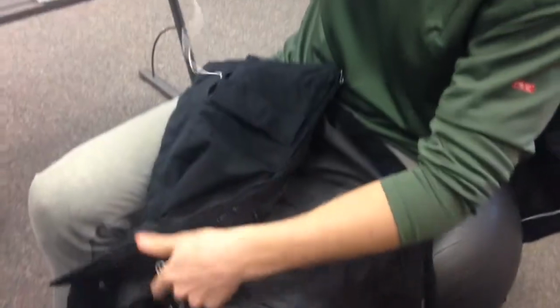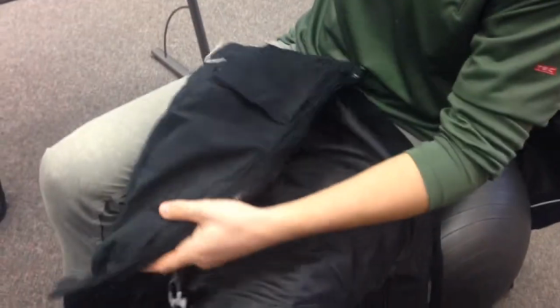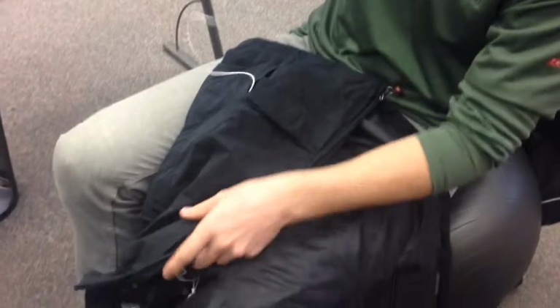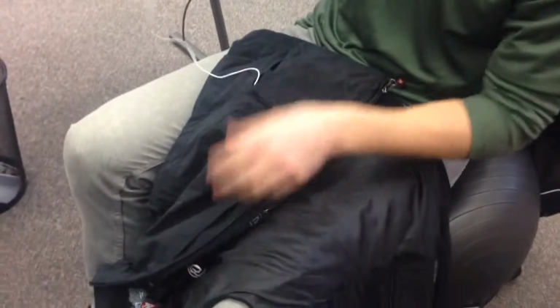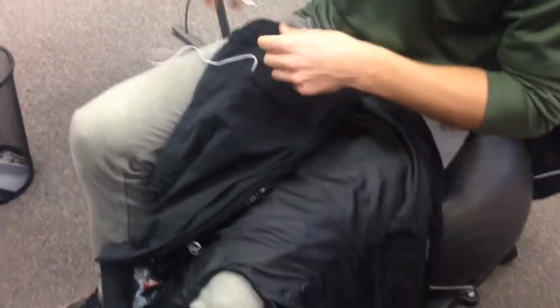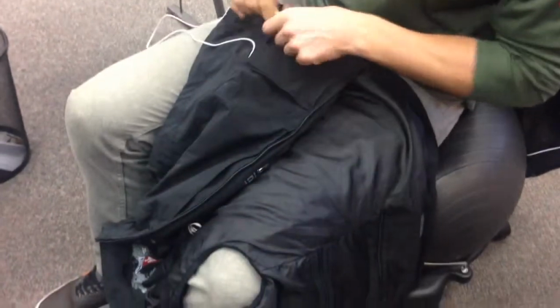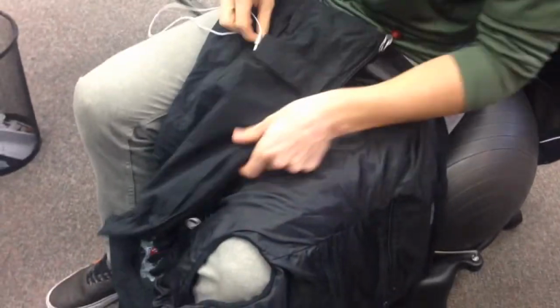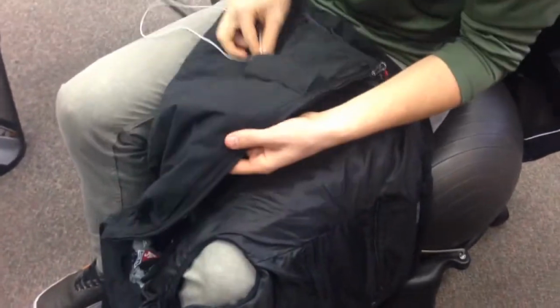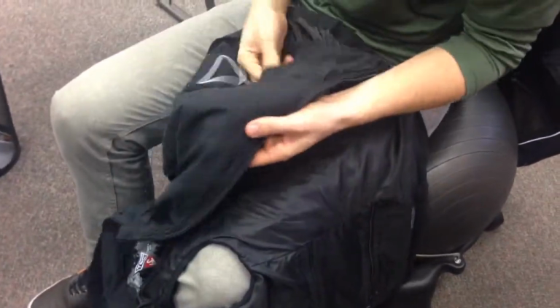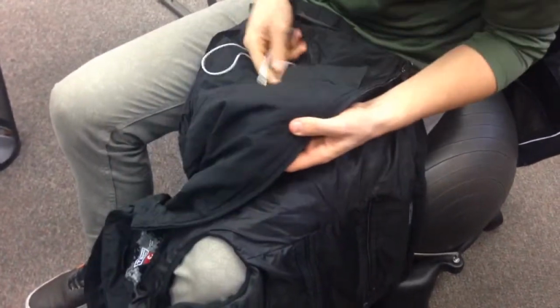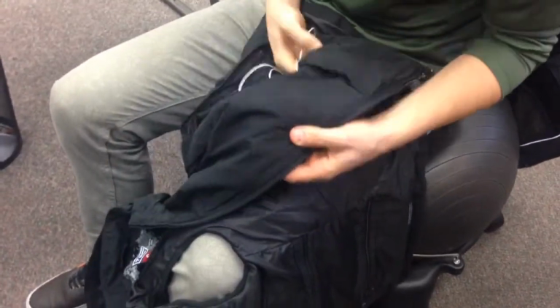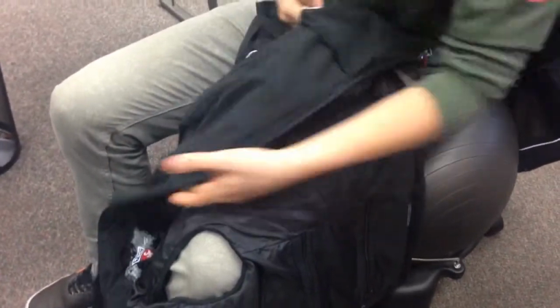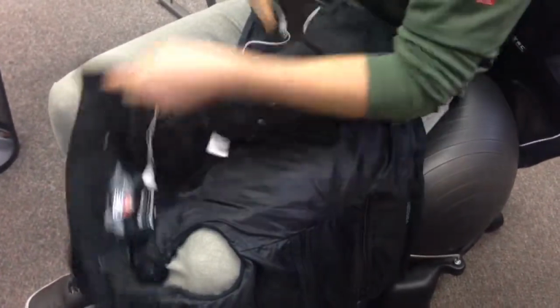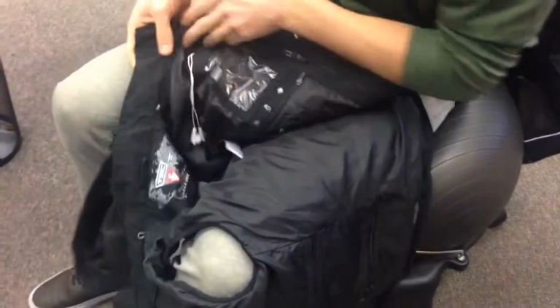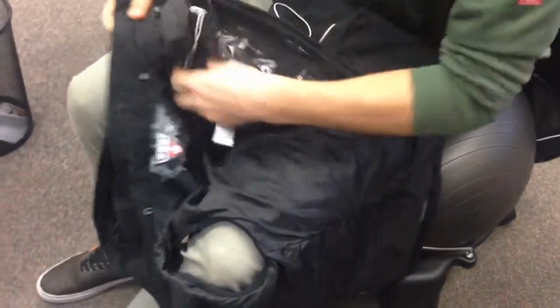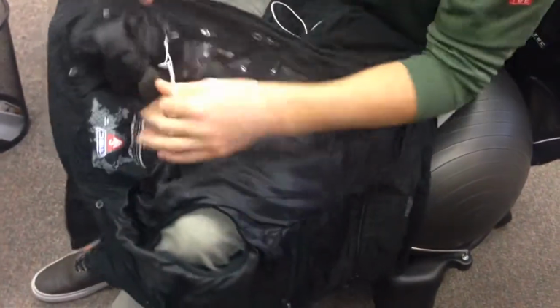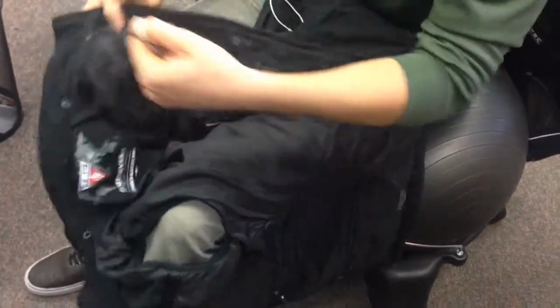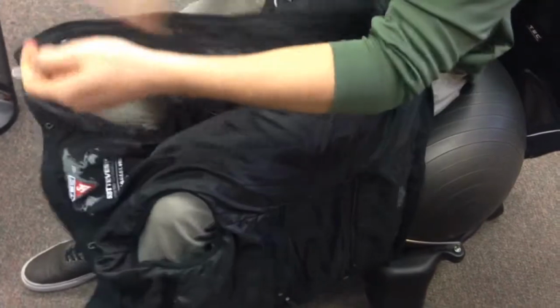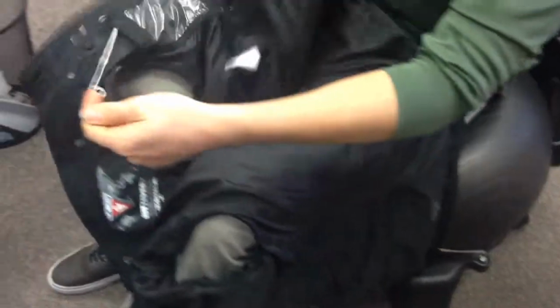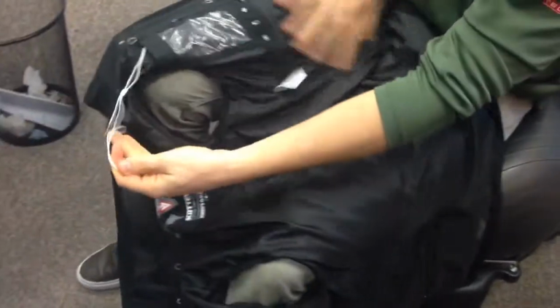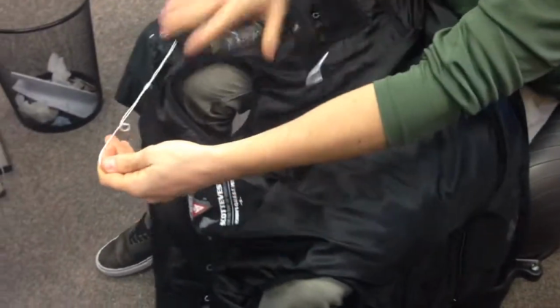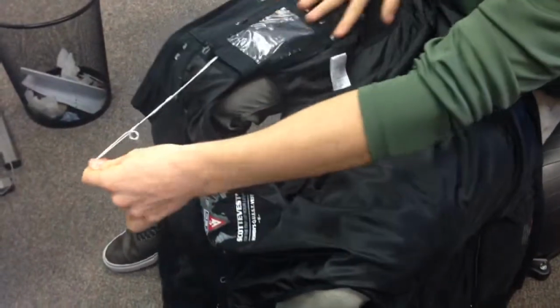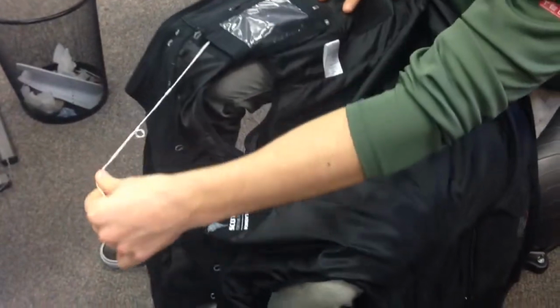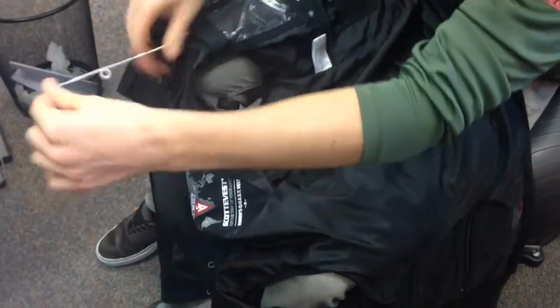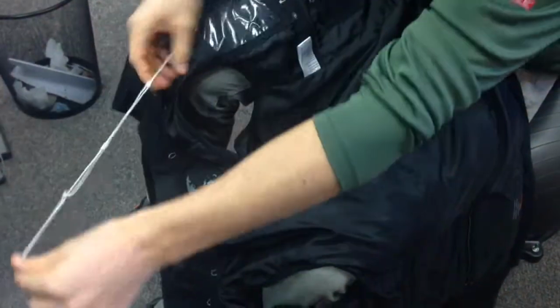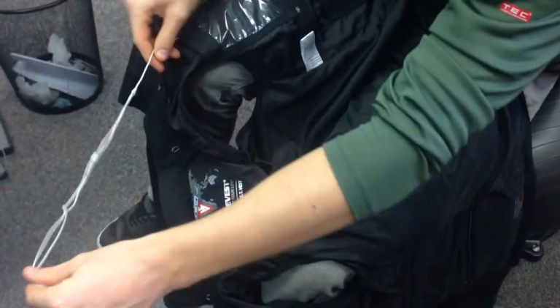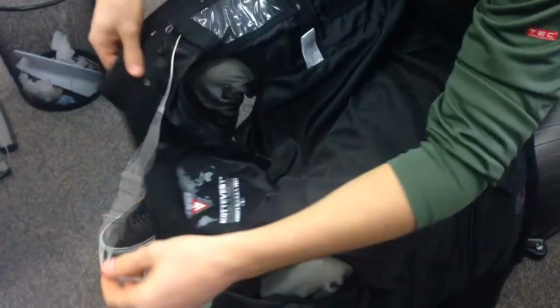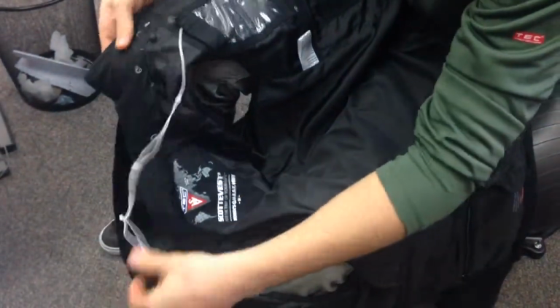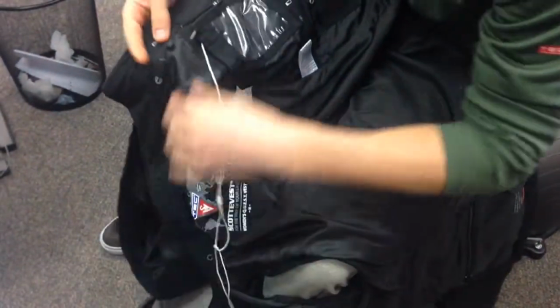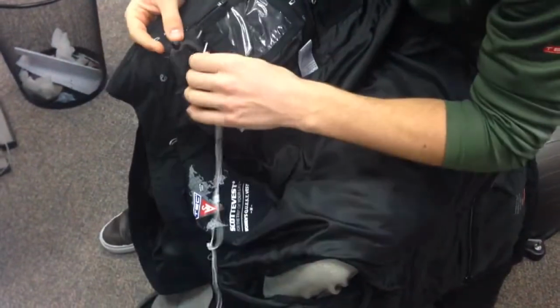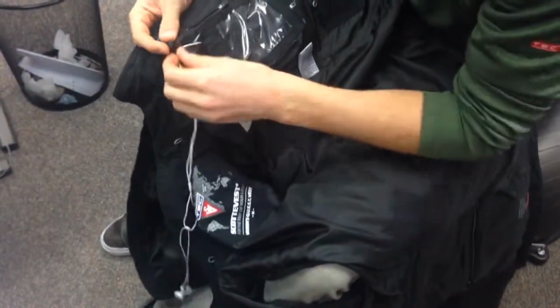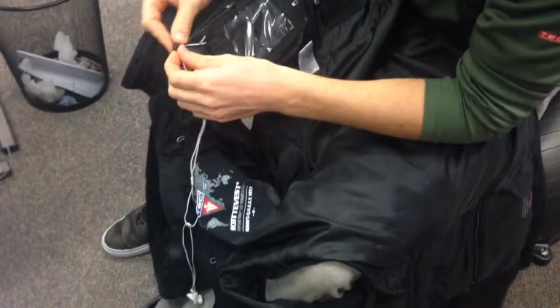Grab that wire and pull it down. So then you have the wire here — you can plug it into your phone, you can plug it into whatever you're listening to, your iPod. And it's all clean, that's all not exposed wire right there.